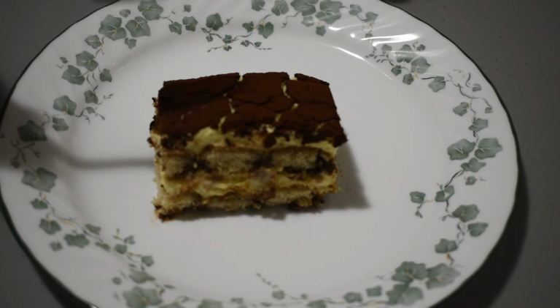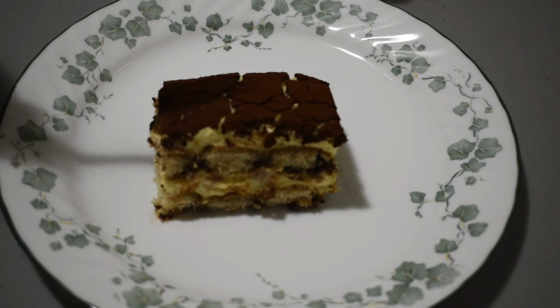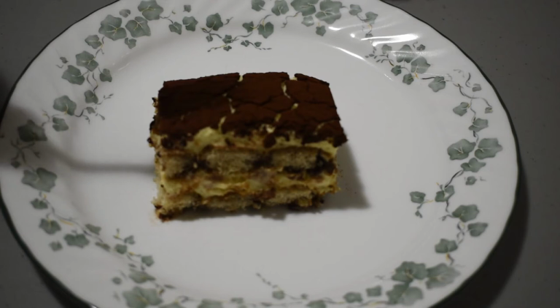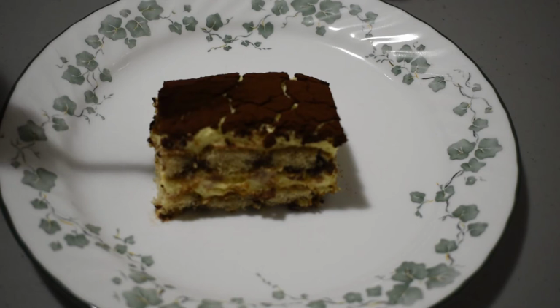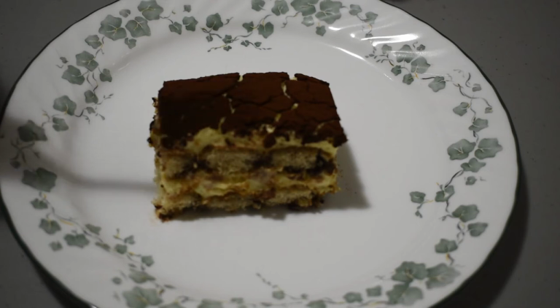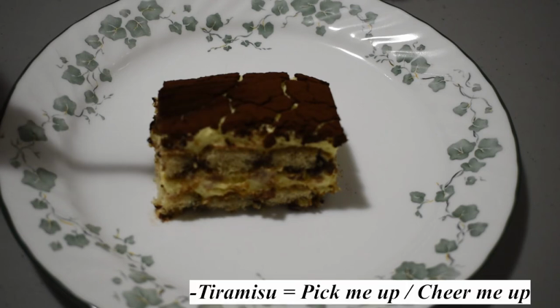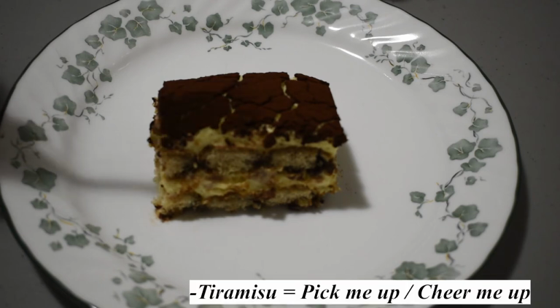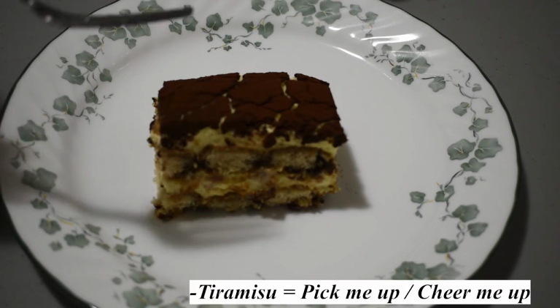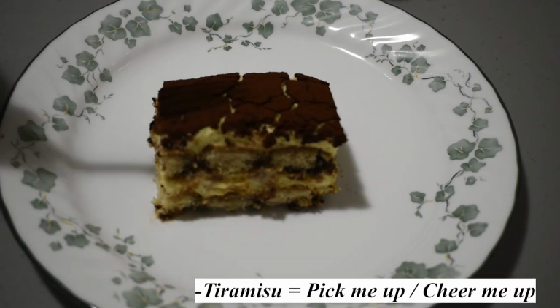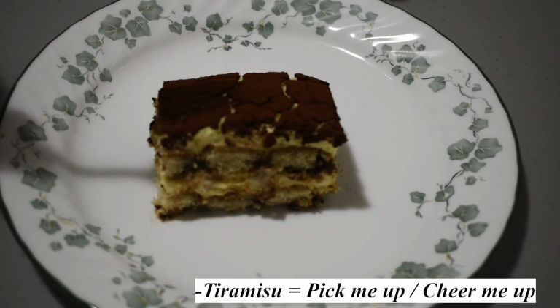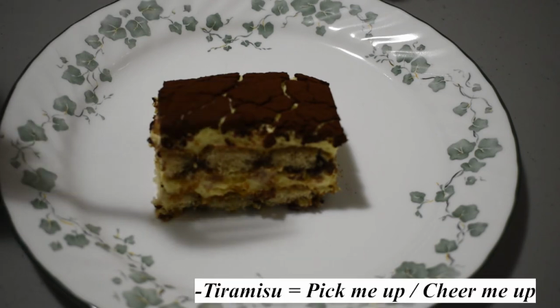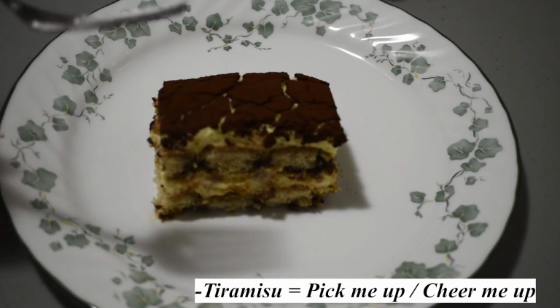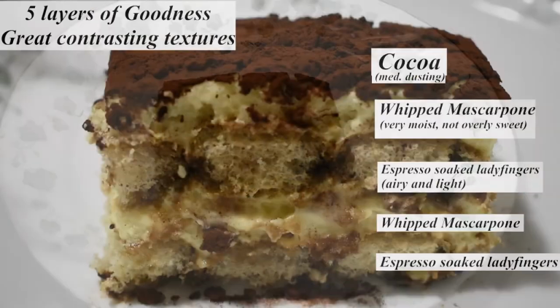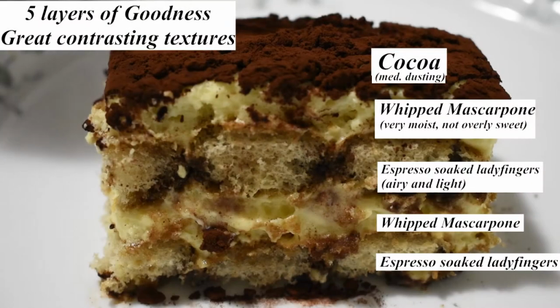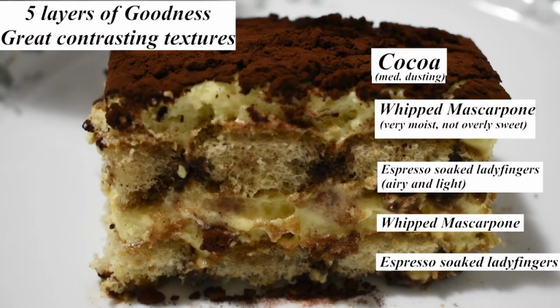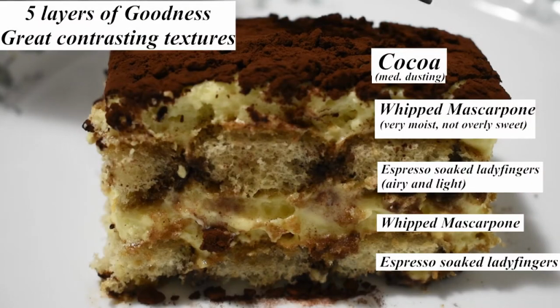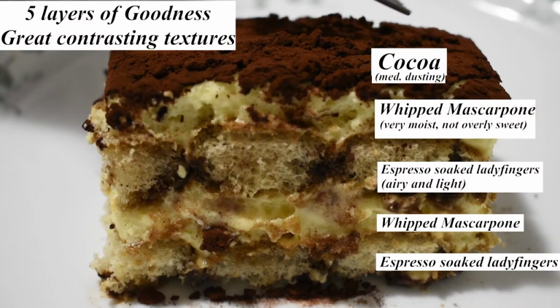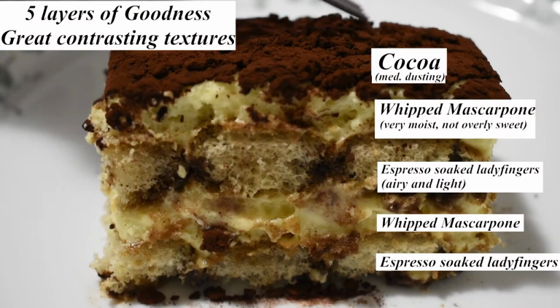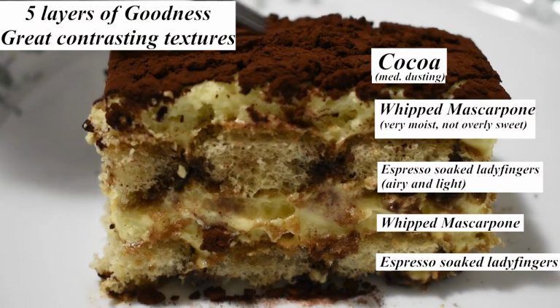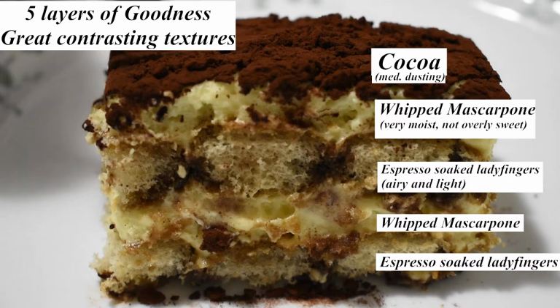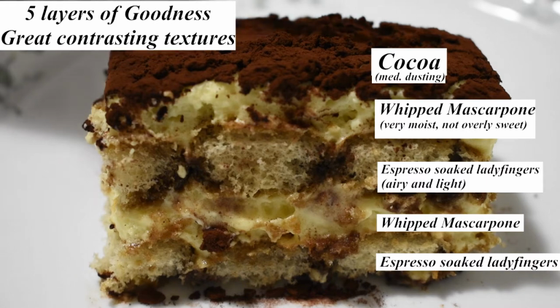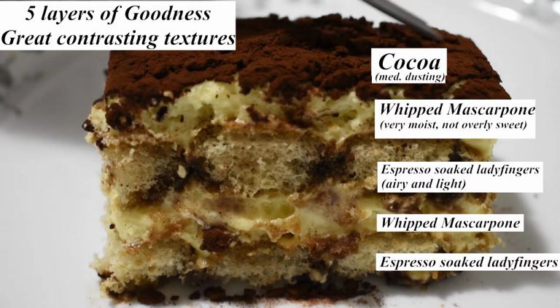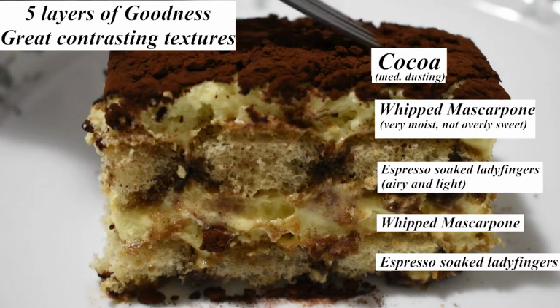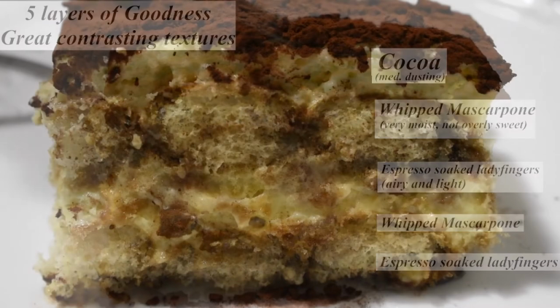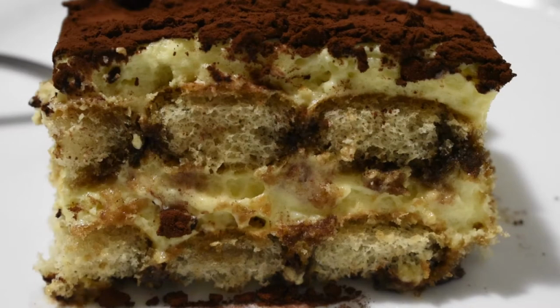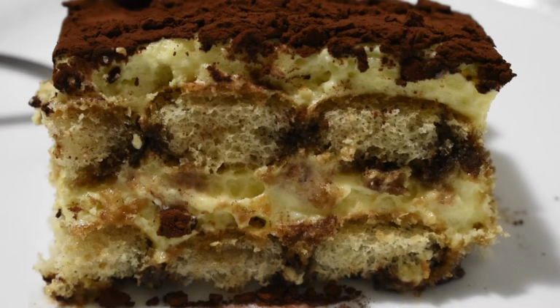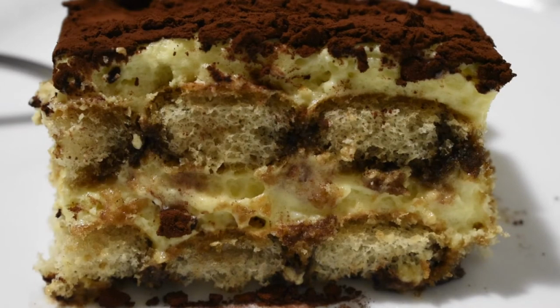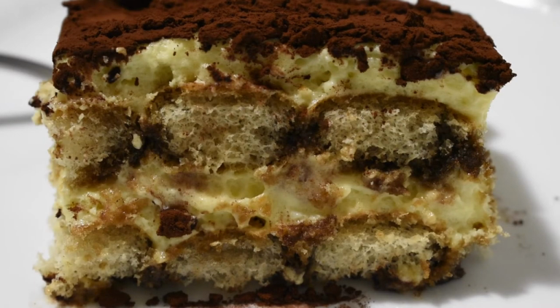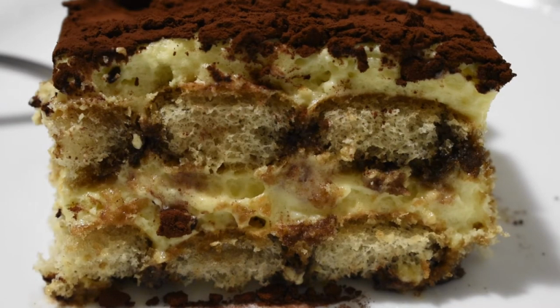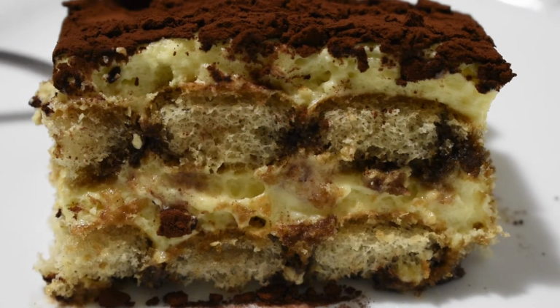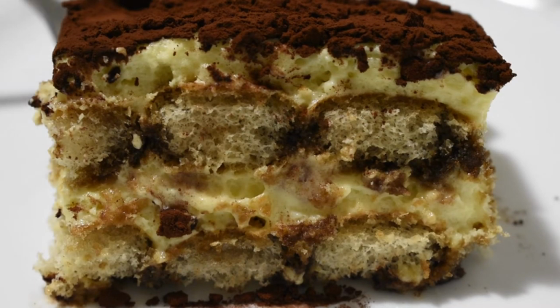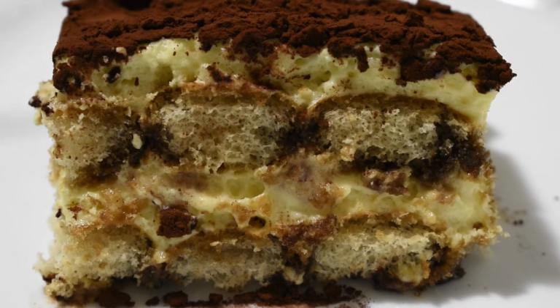Finally, true to its Italian heritage, it truly cheers you up. Here is a close up of the layers of this cake. Alright, and let's take a taste of it.